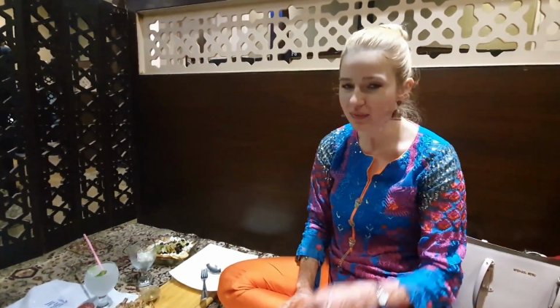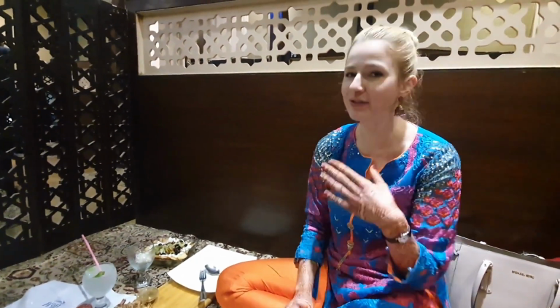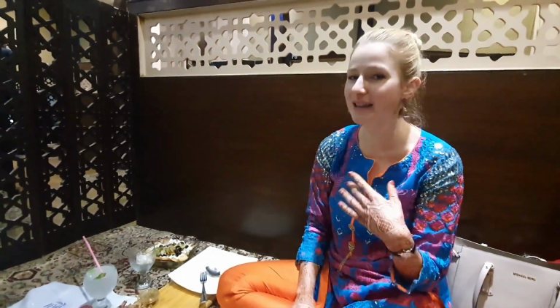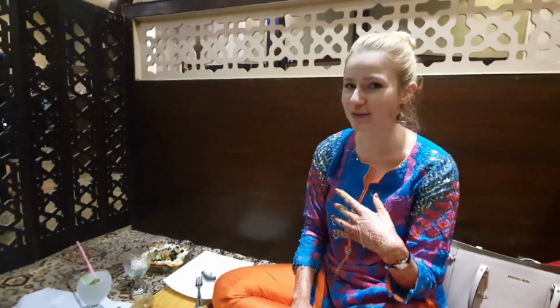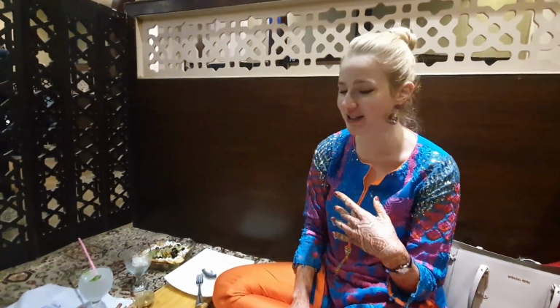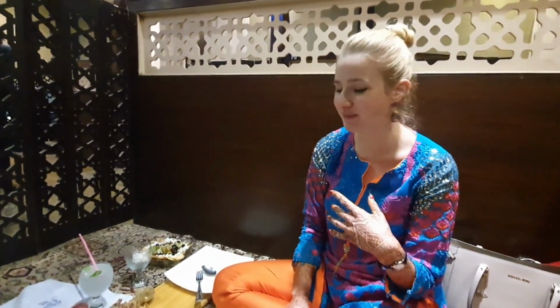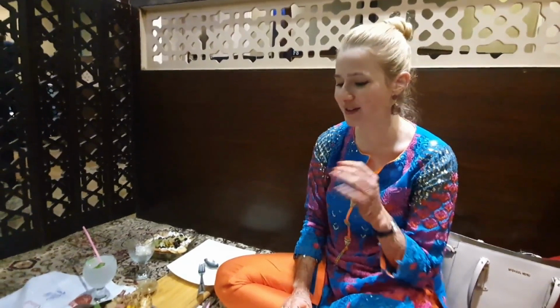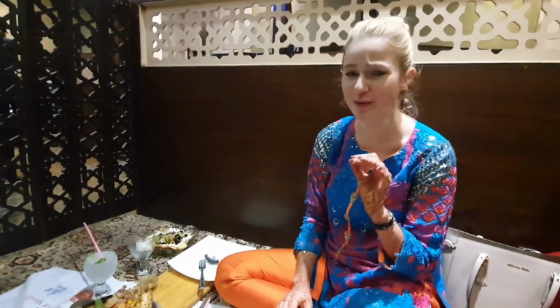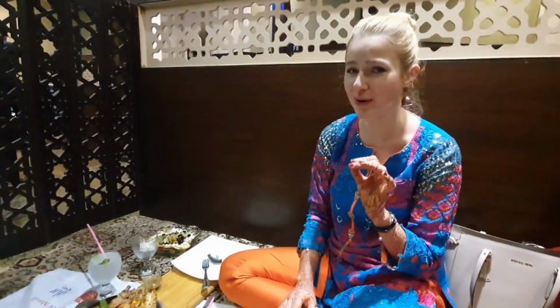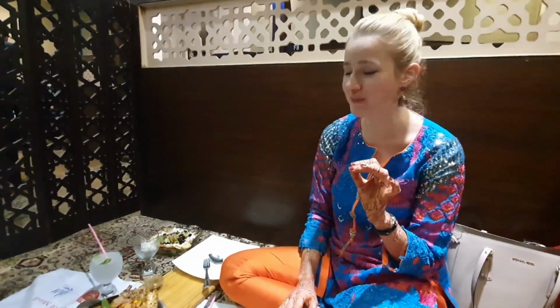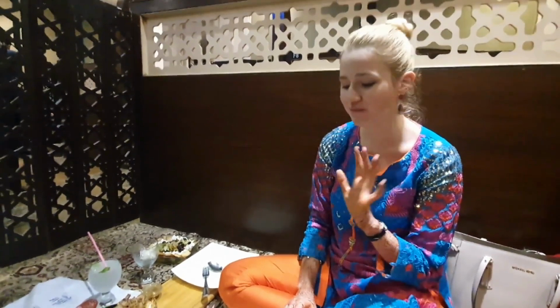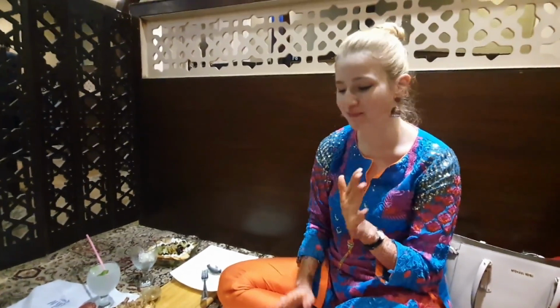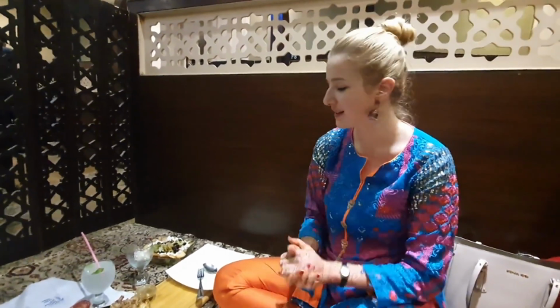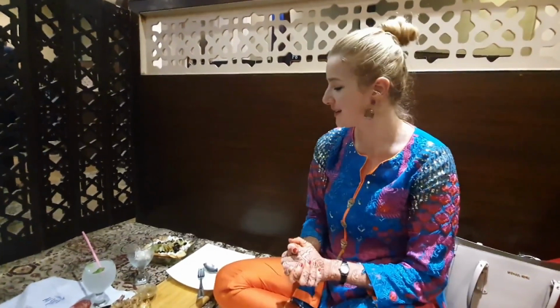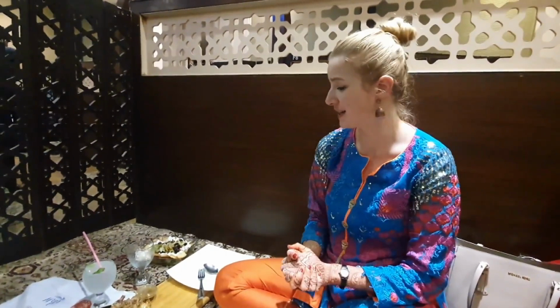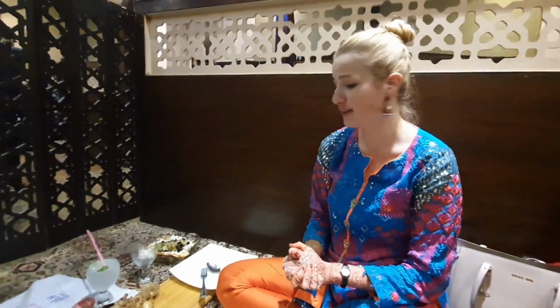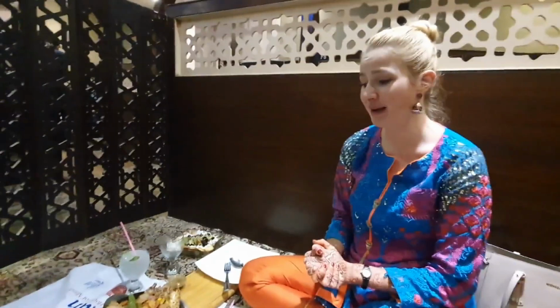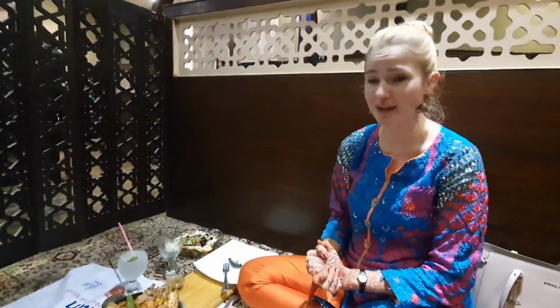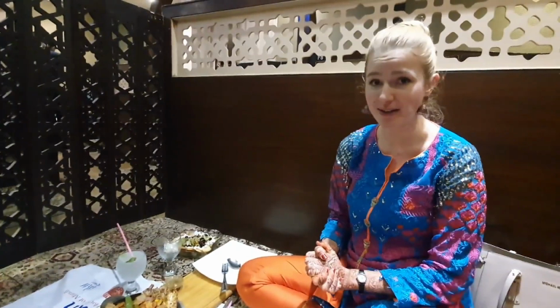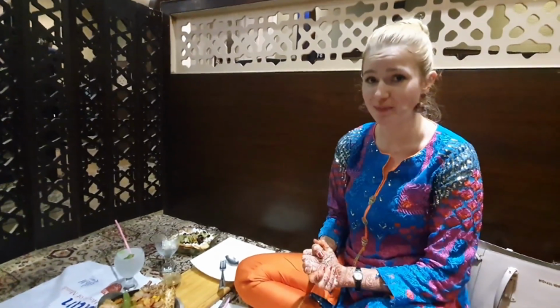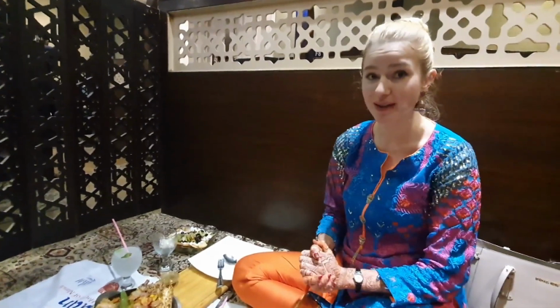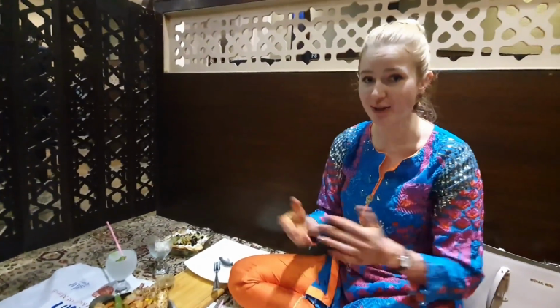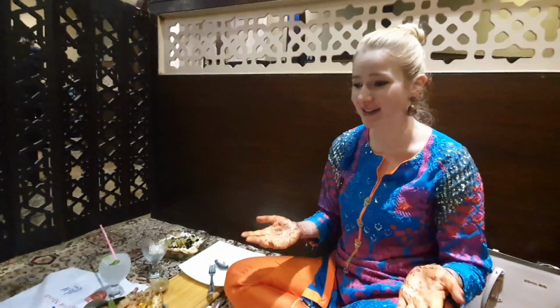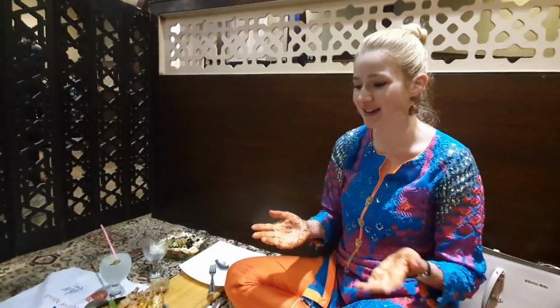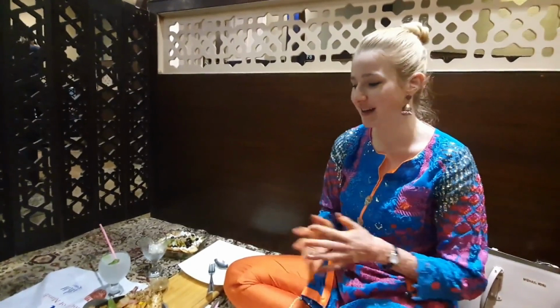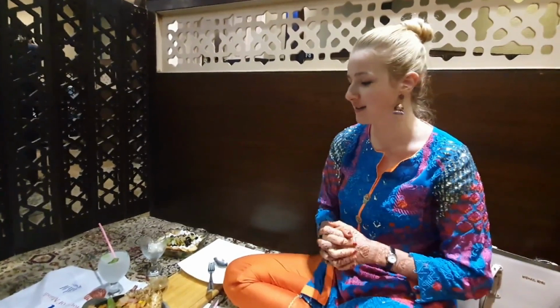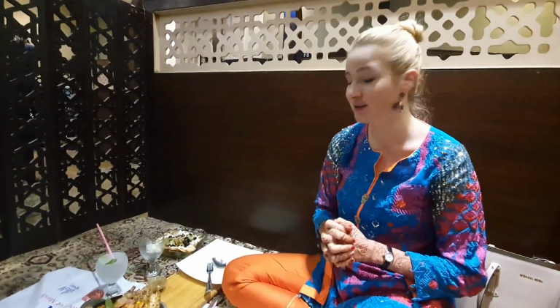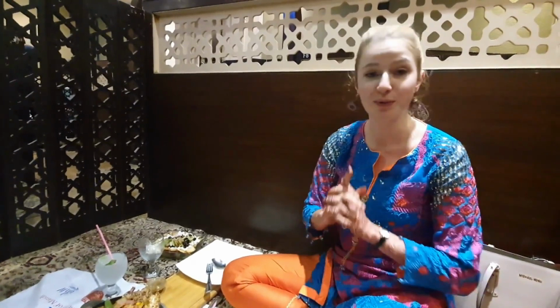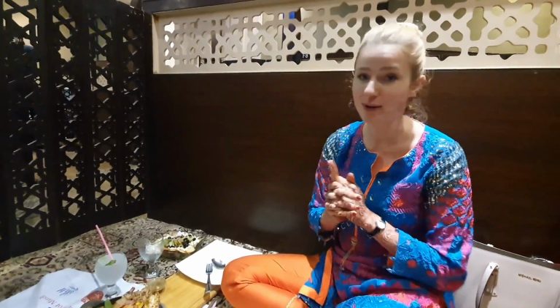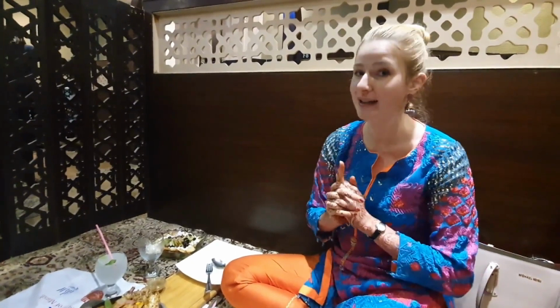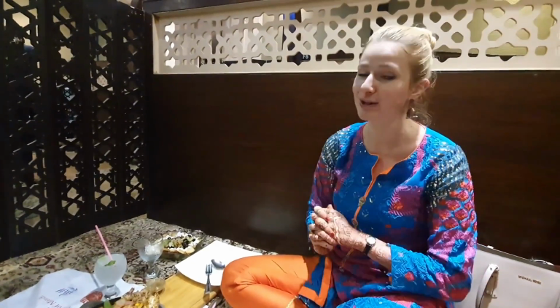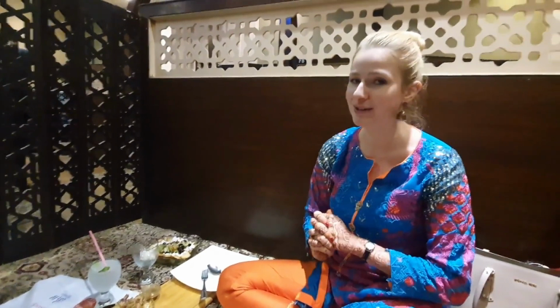I really like the fresh naan. They are soft and warm. Okay, this will be our dinner. We will enjoy it a lot. And soon we are going to have a dessert also.